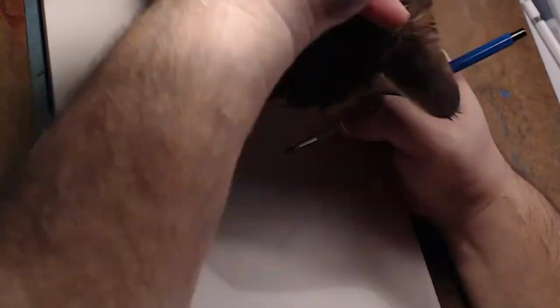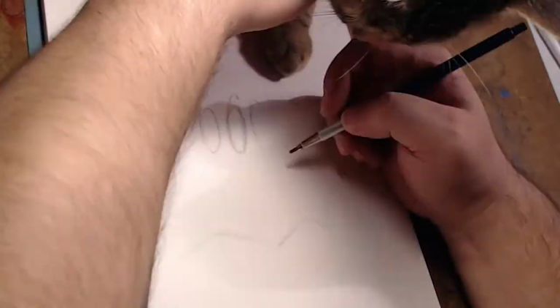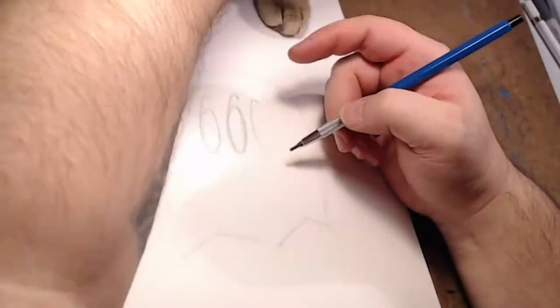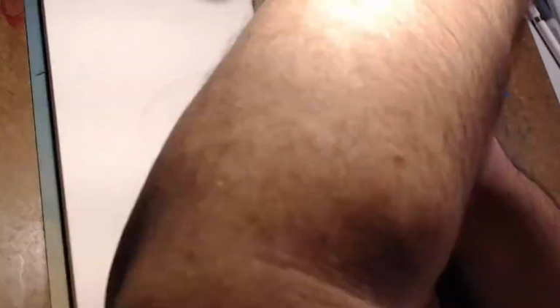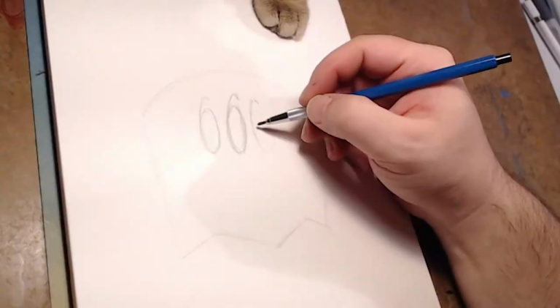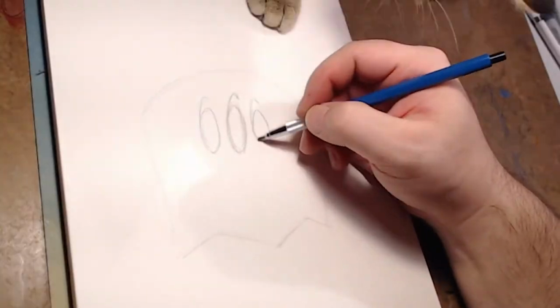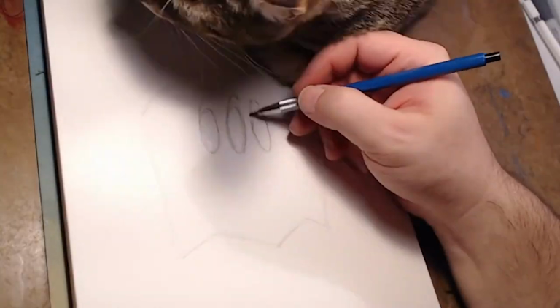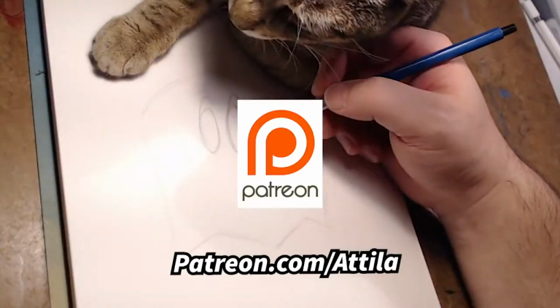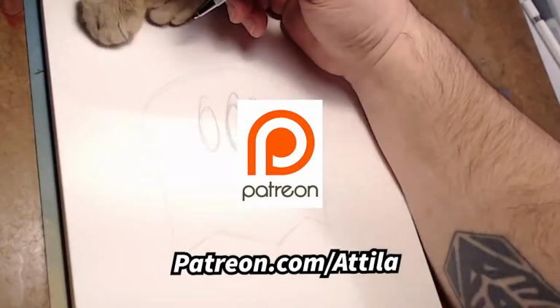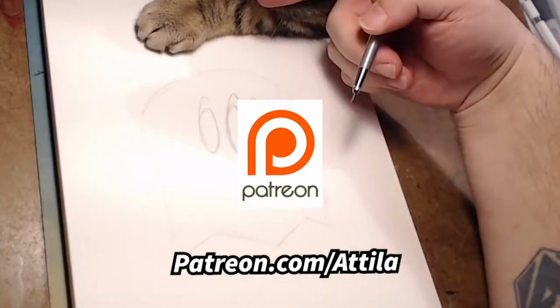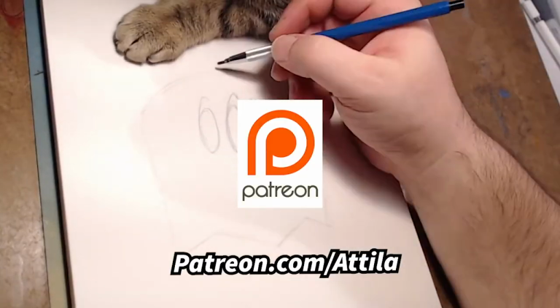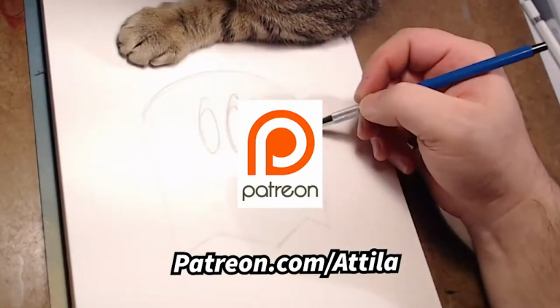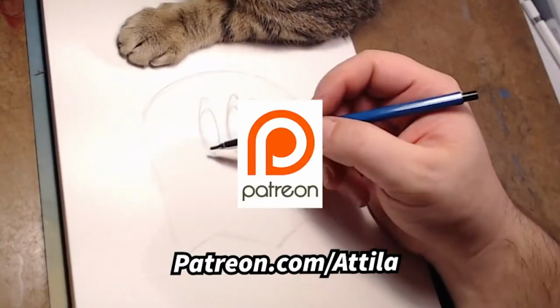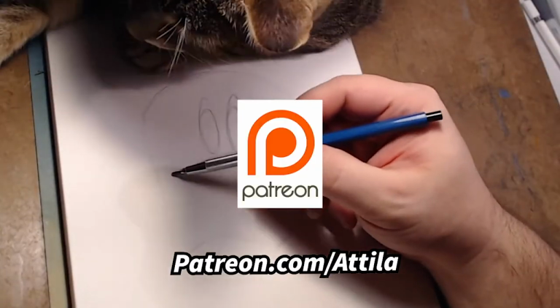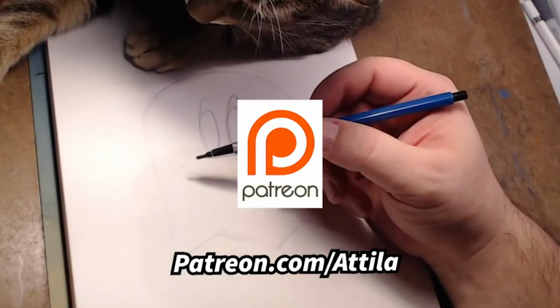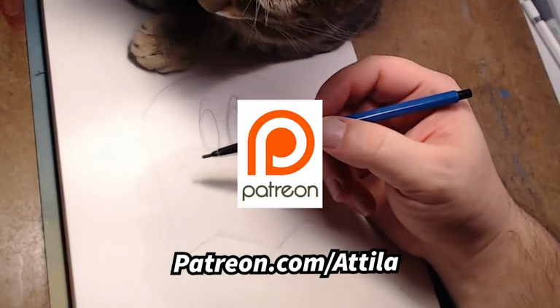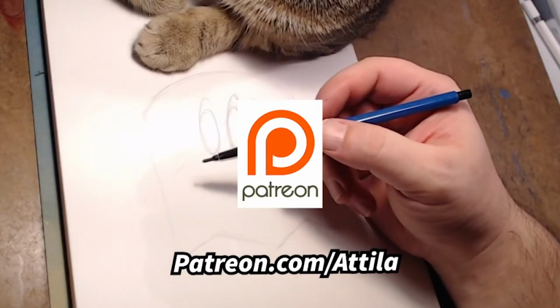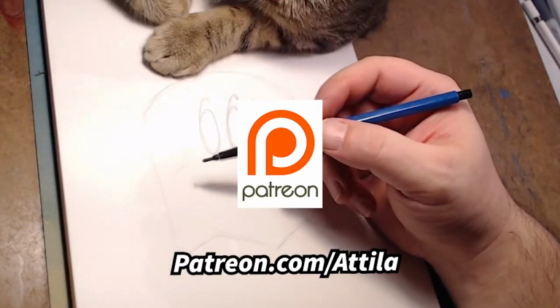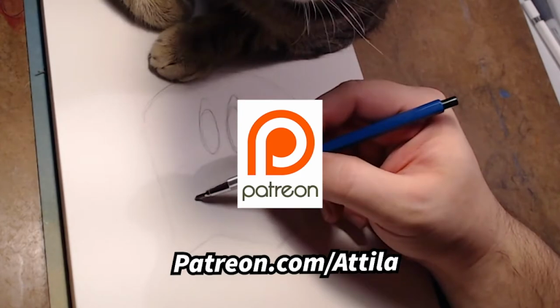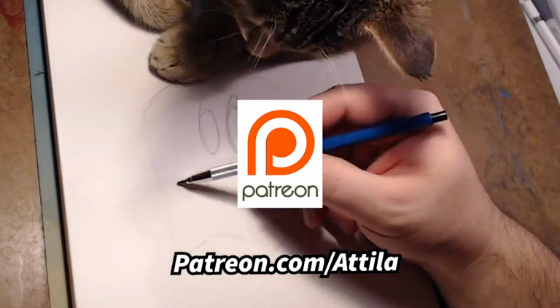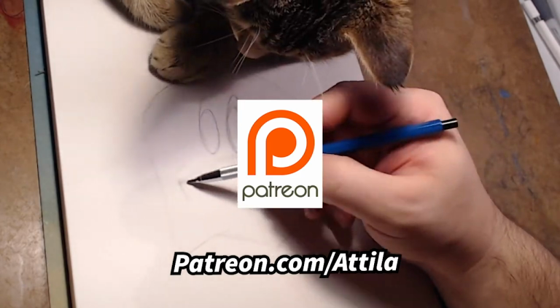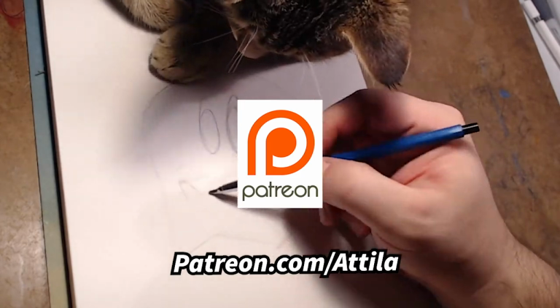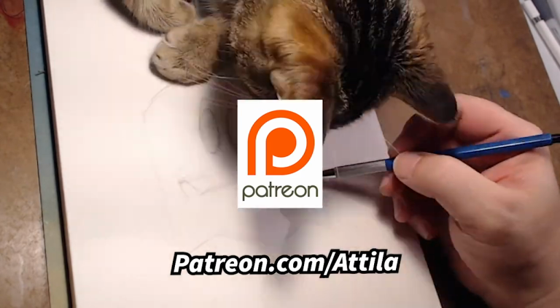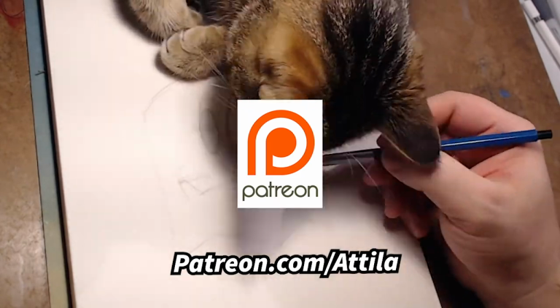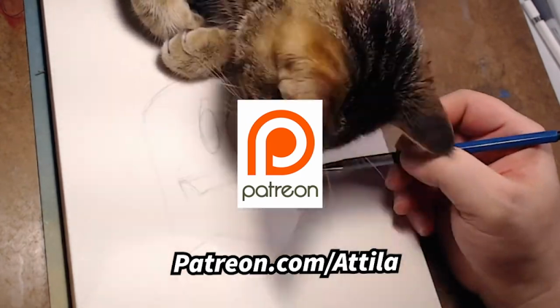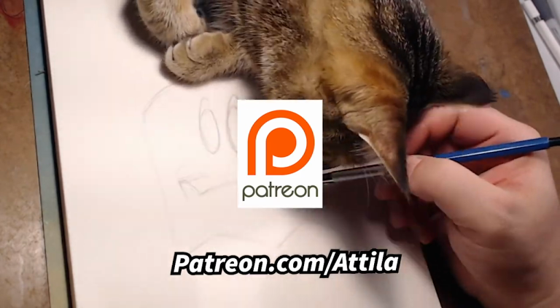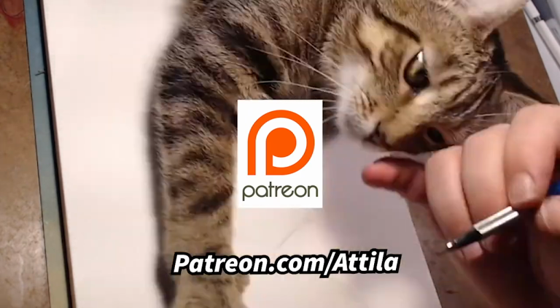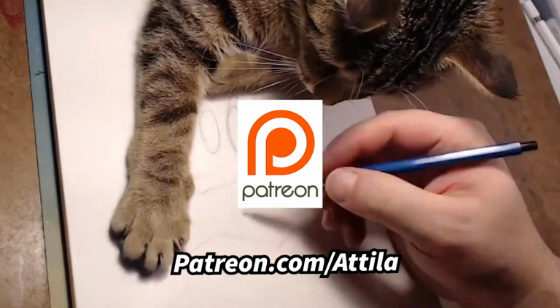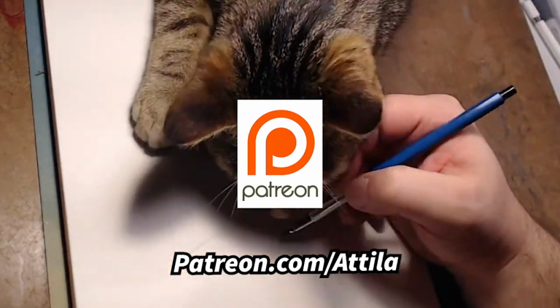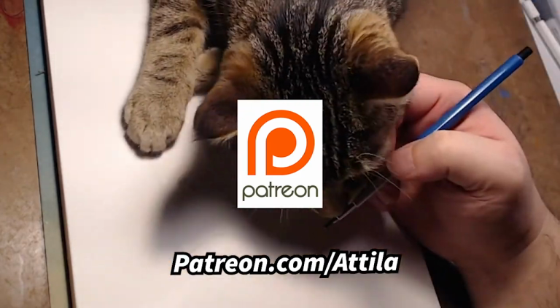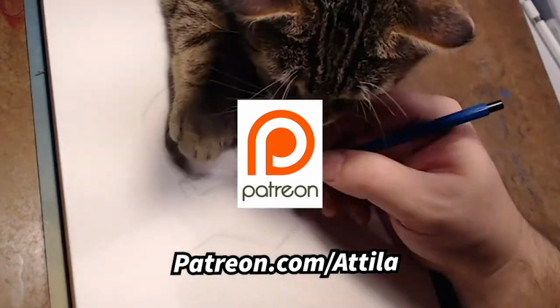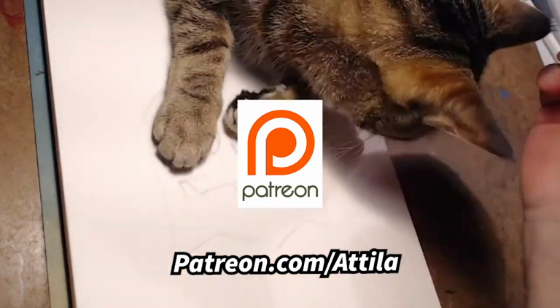If you like what I do, consider joining our Patreon club, get cool stuff, and help support what we do. And as always, thanks!